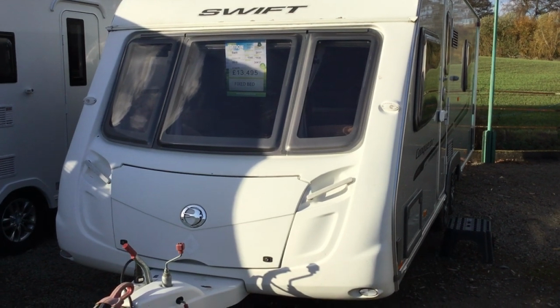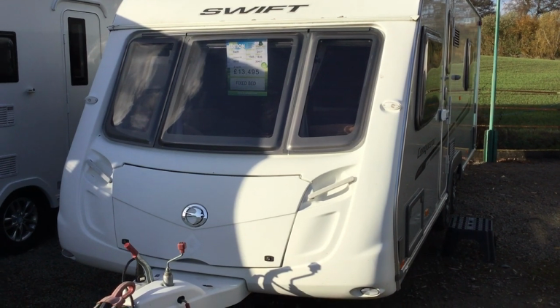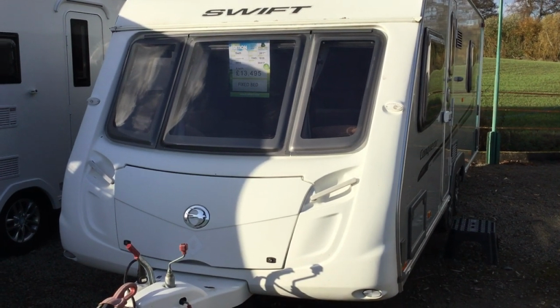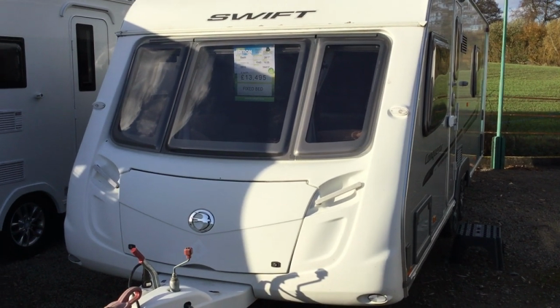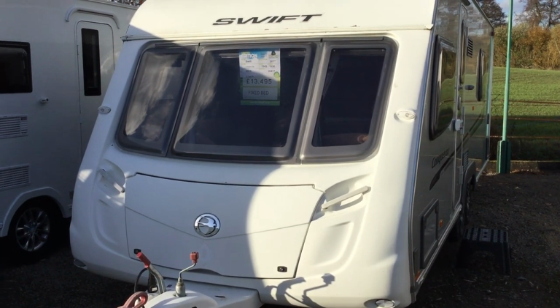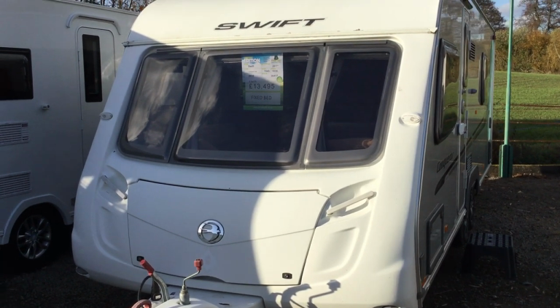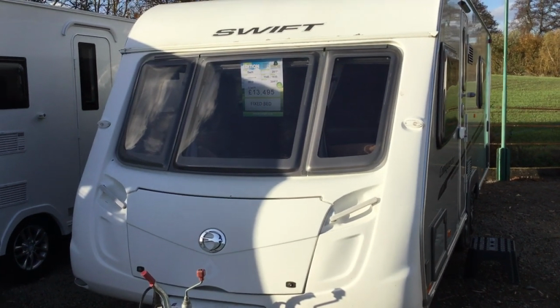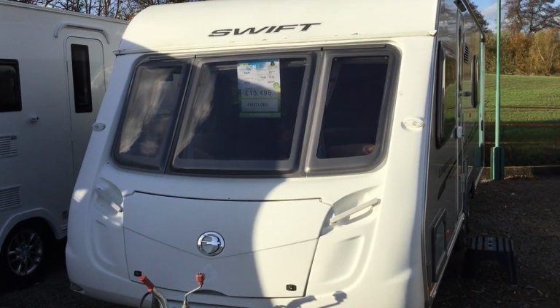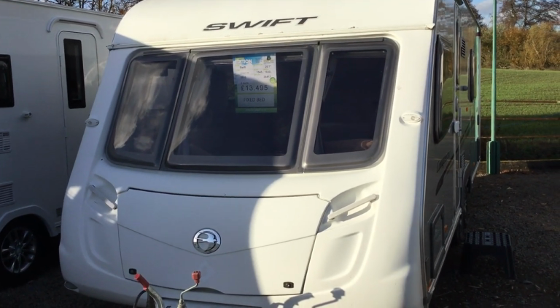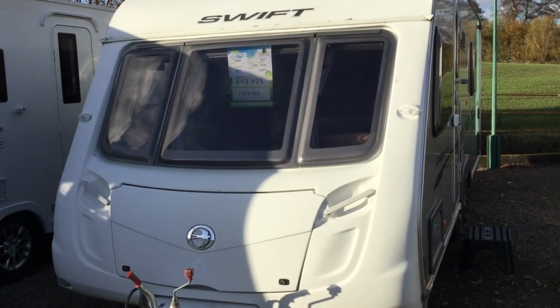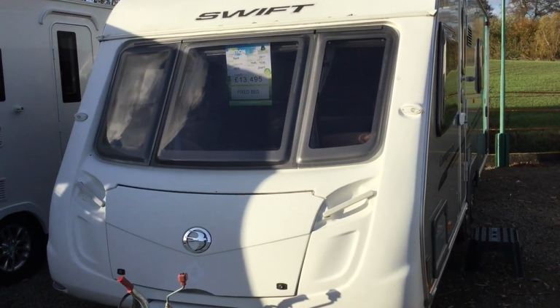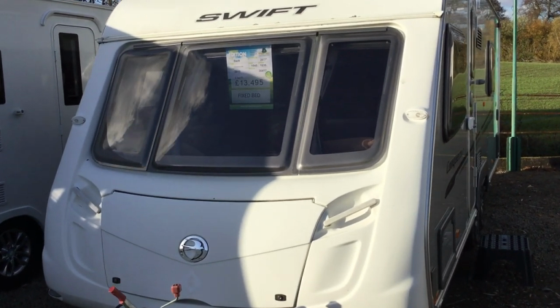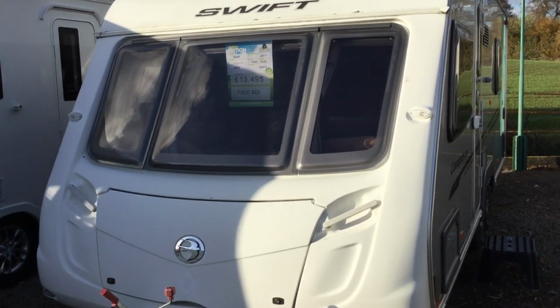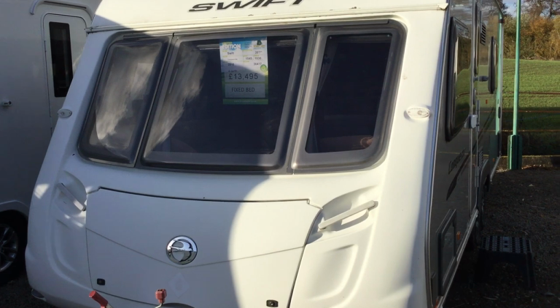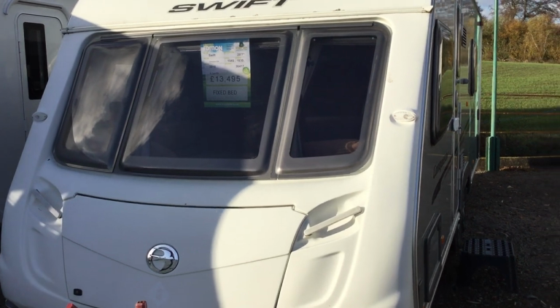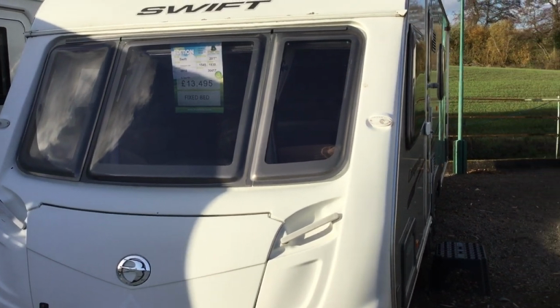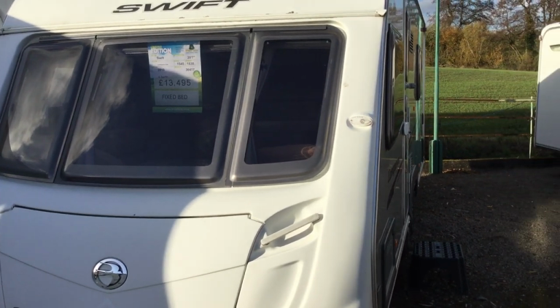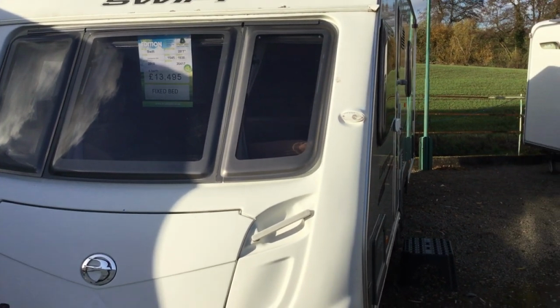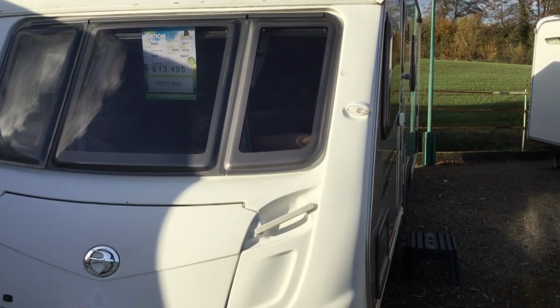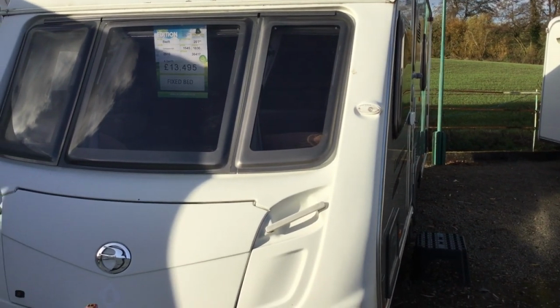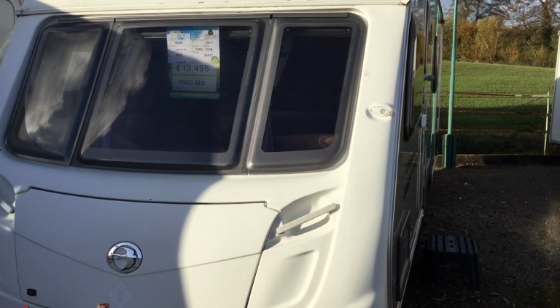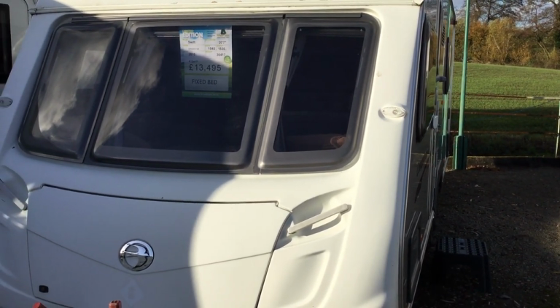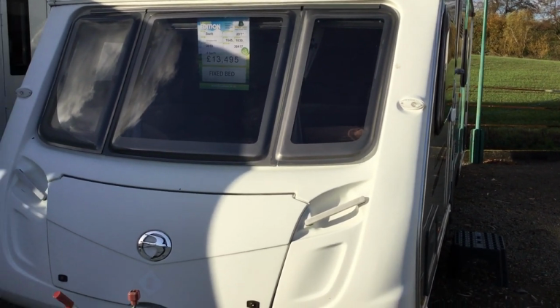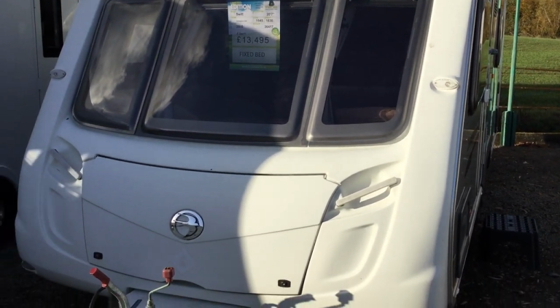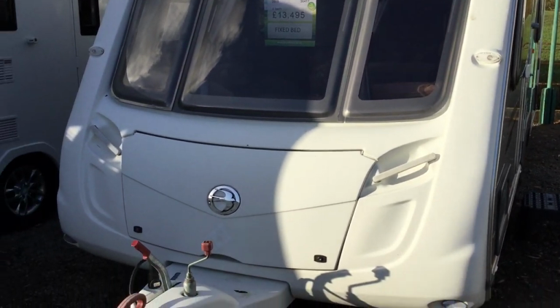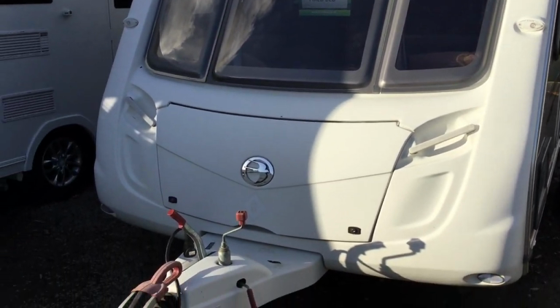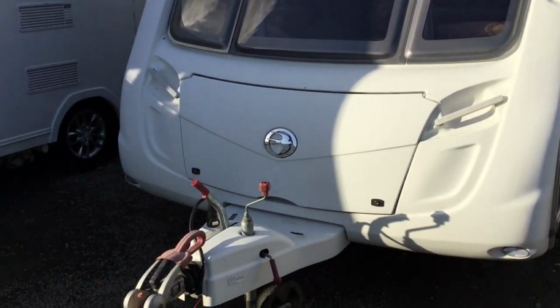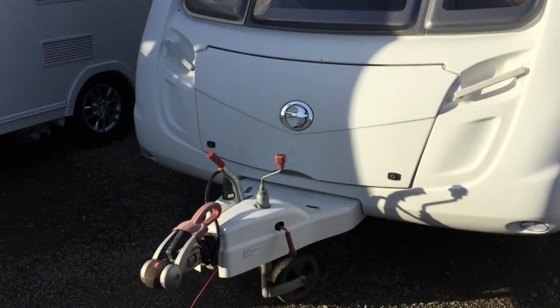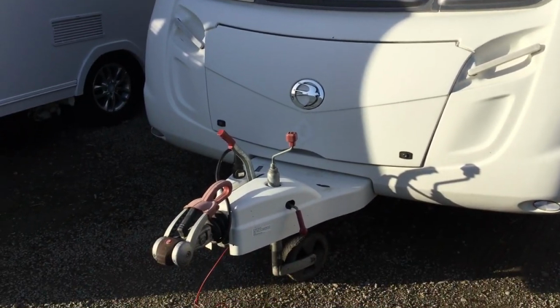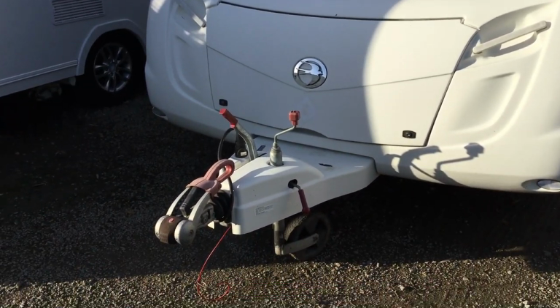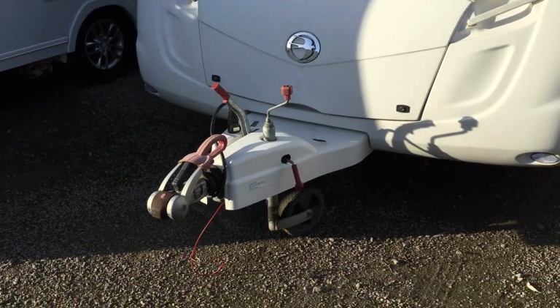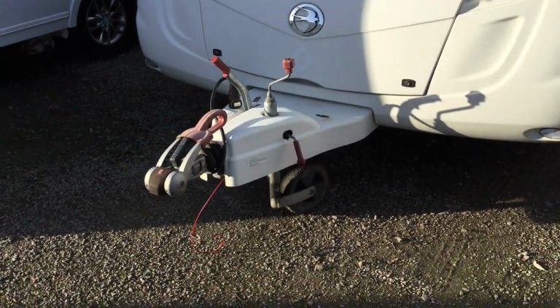Welcome to the Kettleworth branch of Broadlane Ledger. My name is Brian and today I'm going to show you around this 2010 Swift Conqueror 630. It's a four berth with a fixed bed and it's at £13,495.